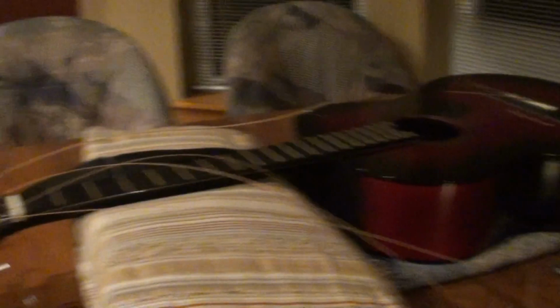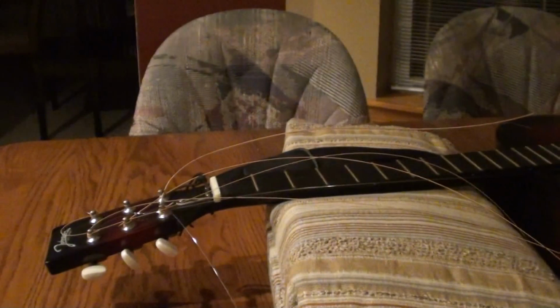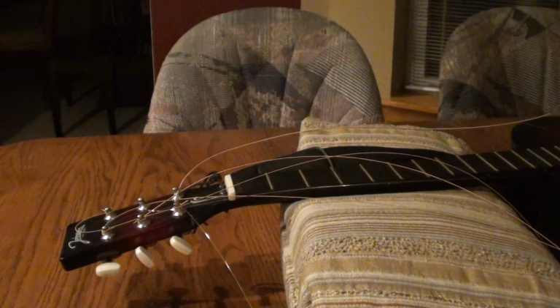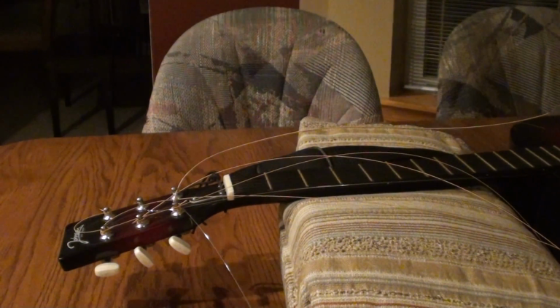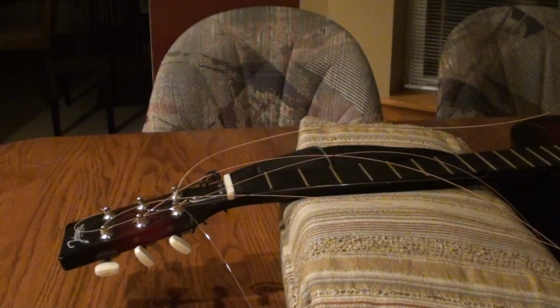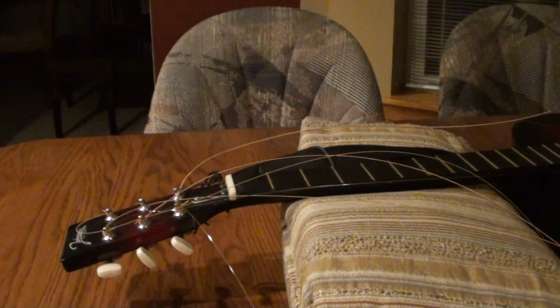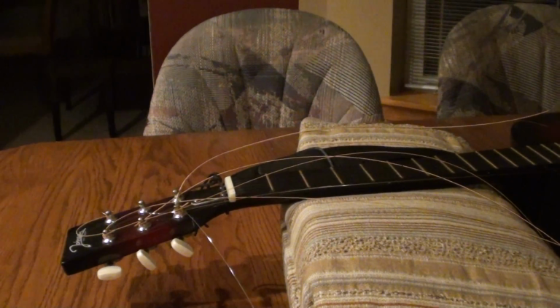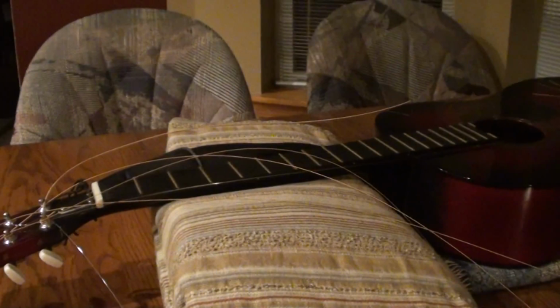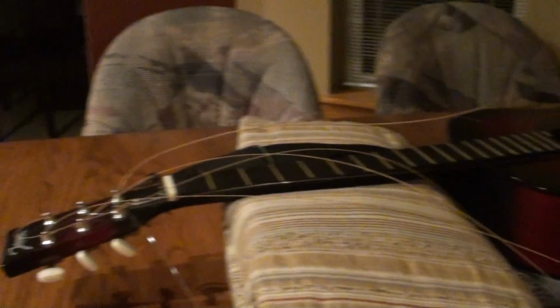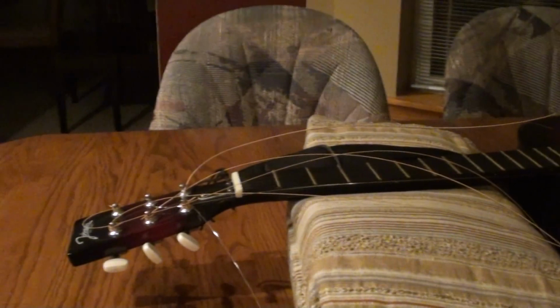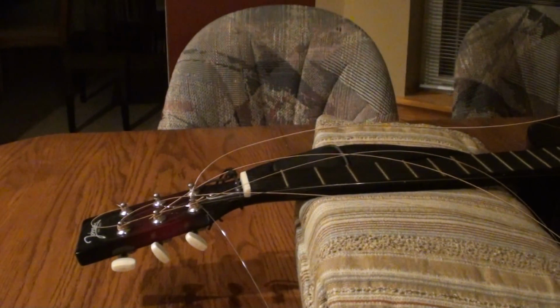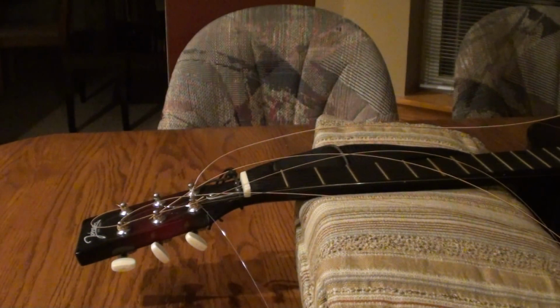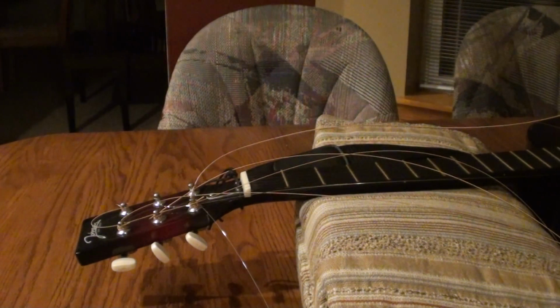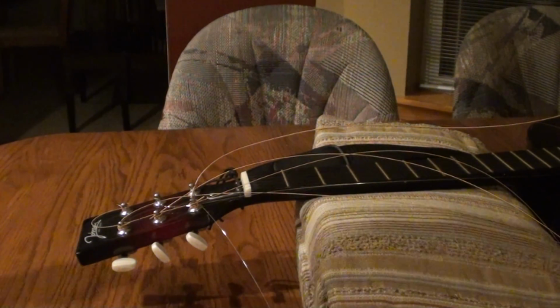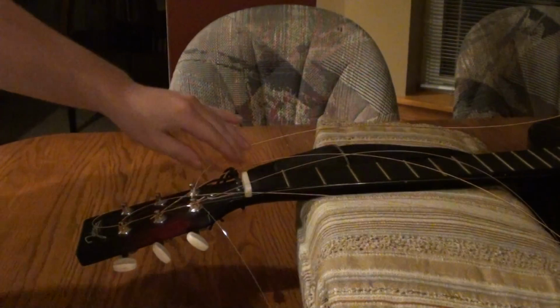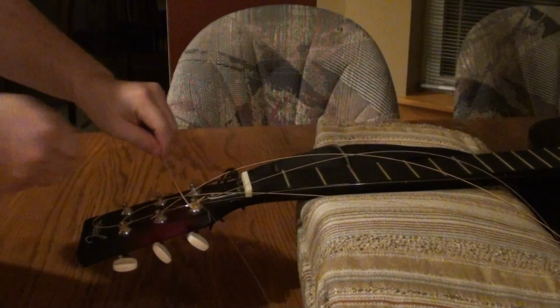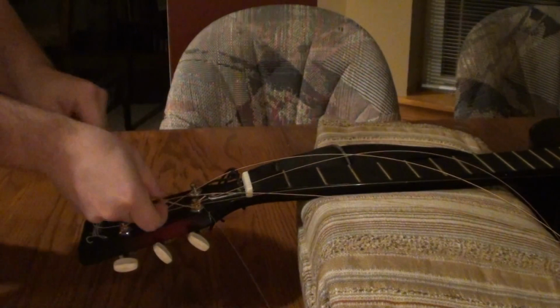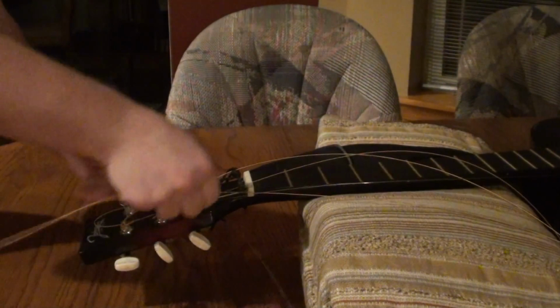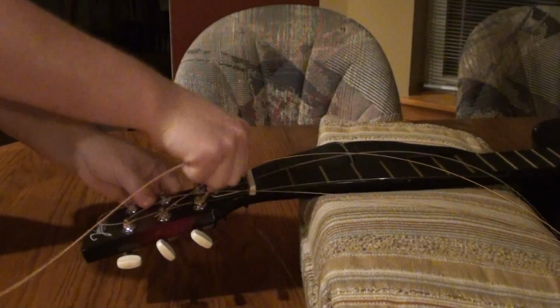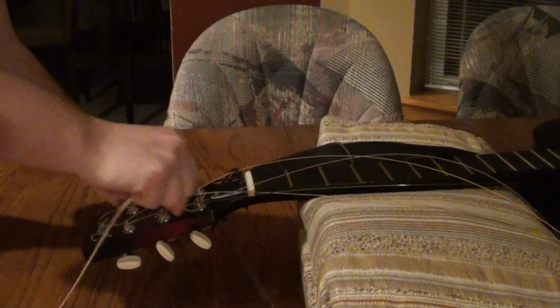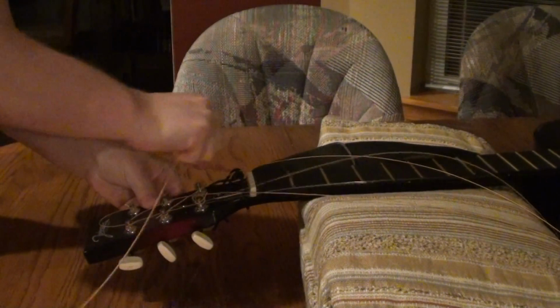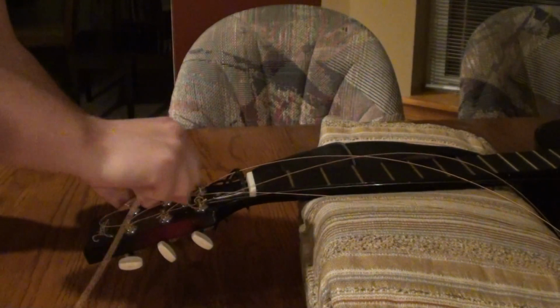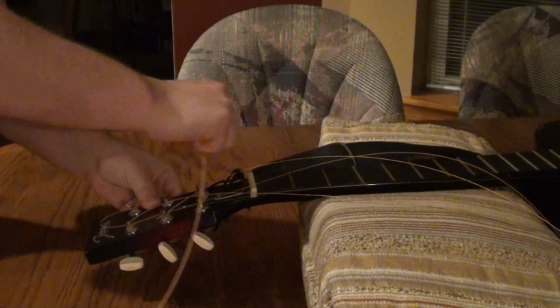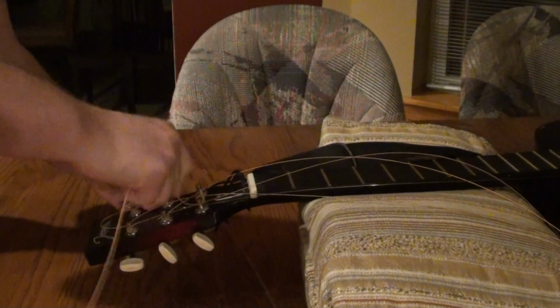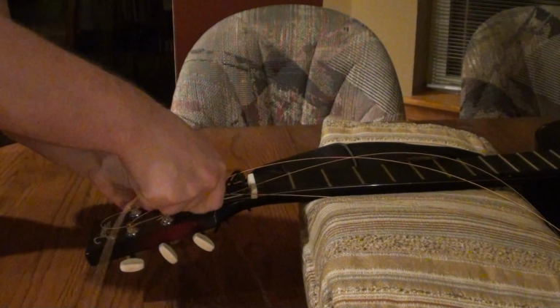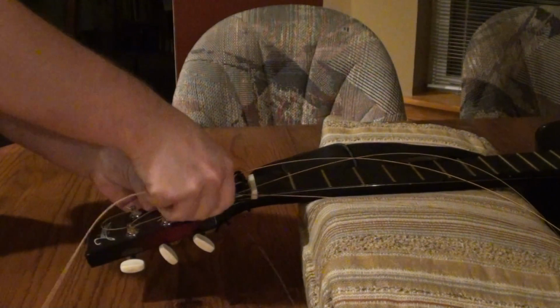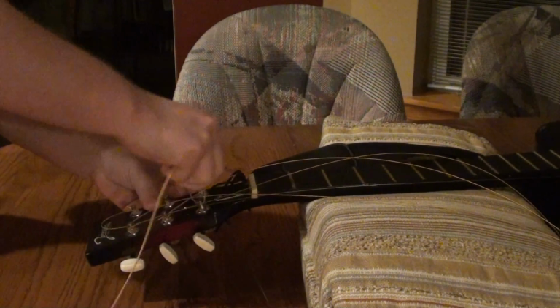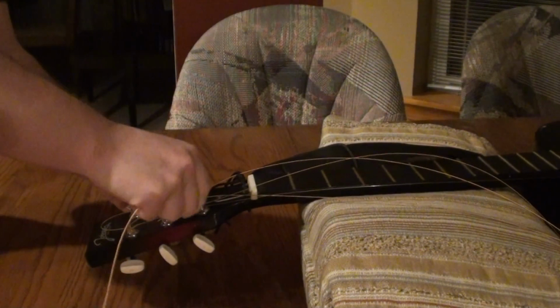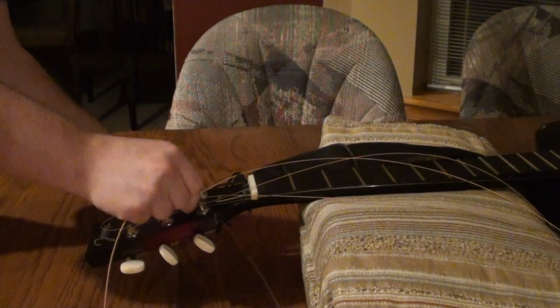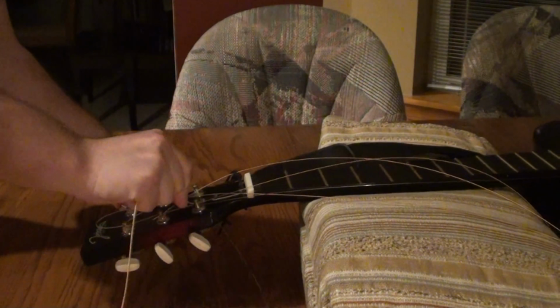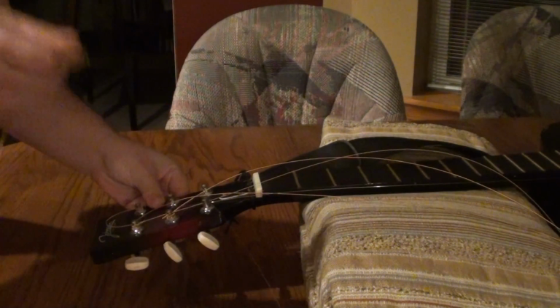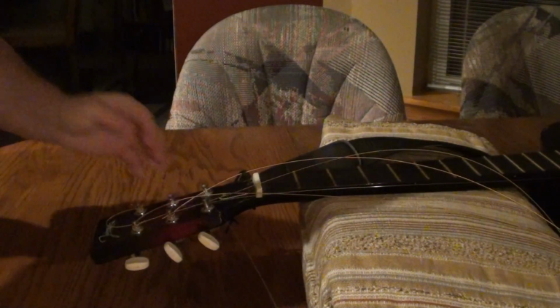Now I'm going to show you what I'm going to be doing up here. I'm just going to unwrap it and pull it through.